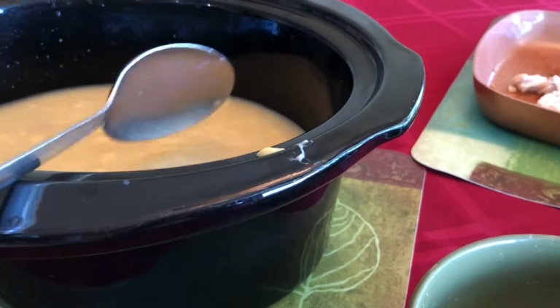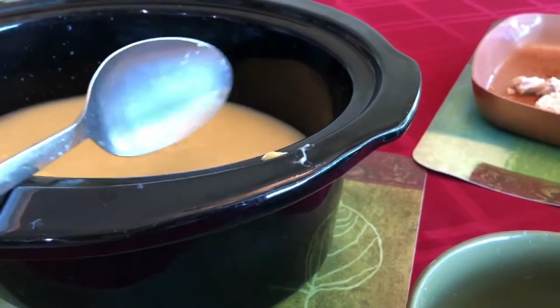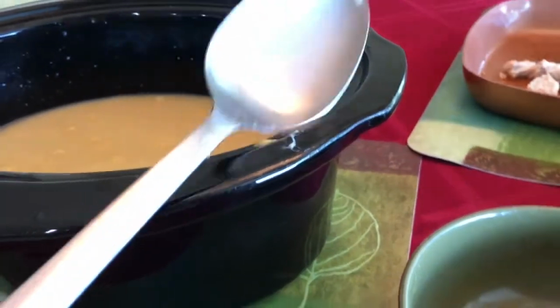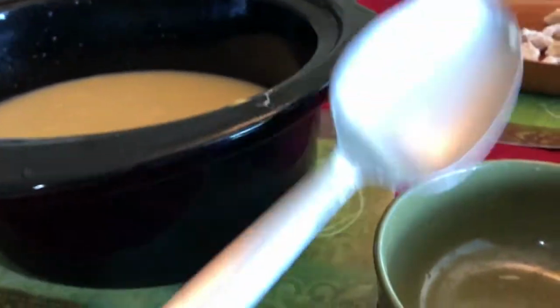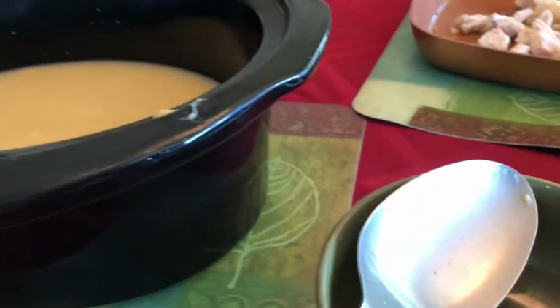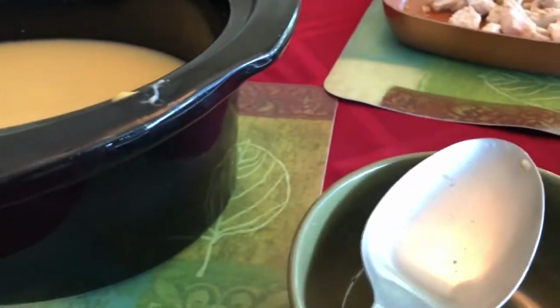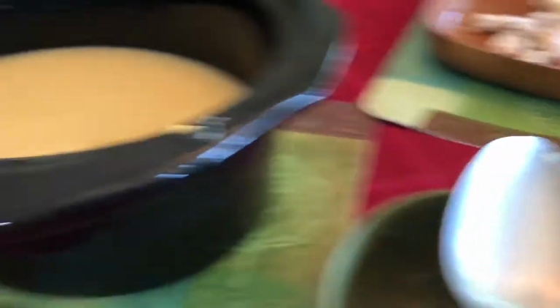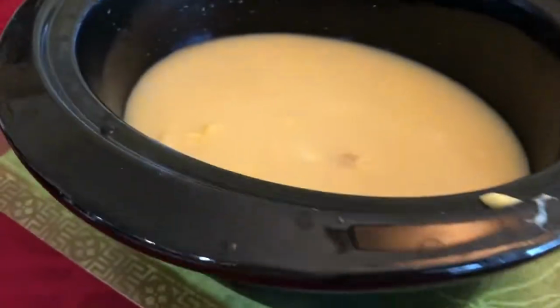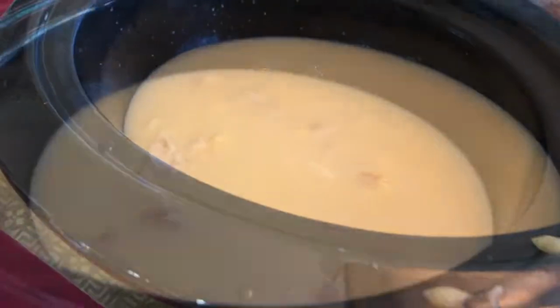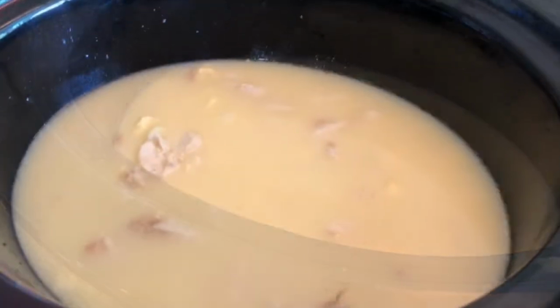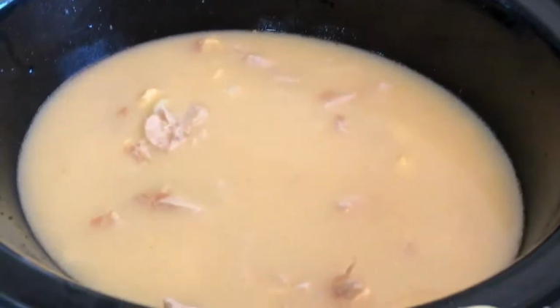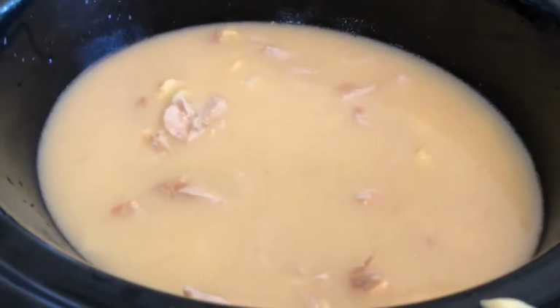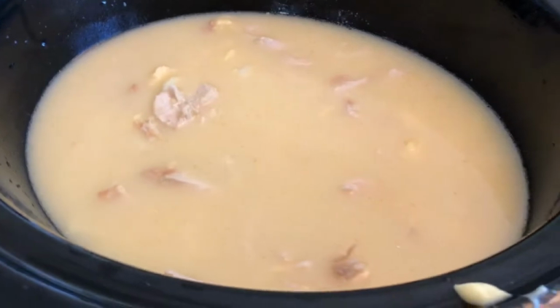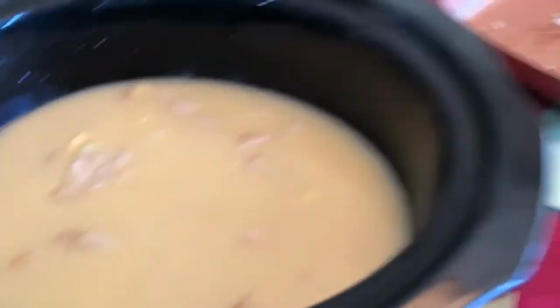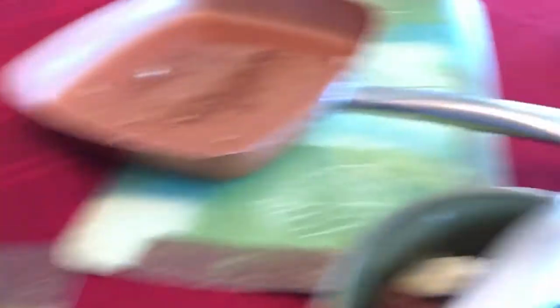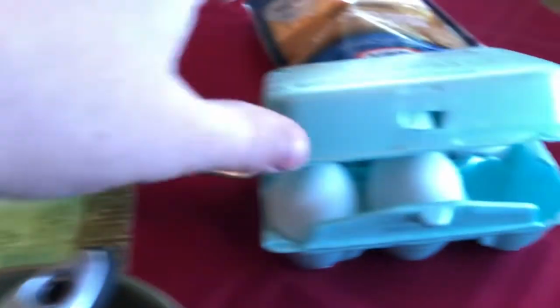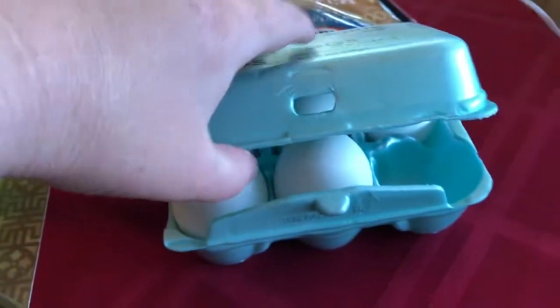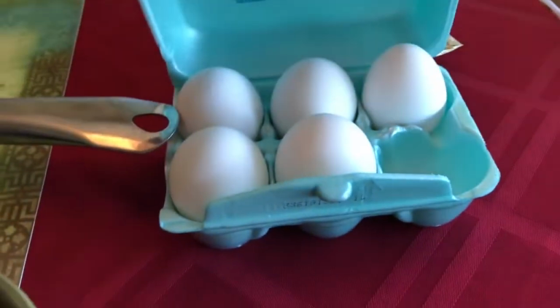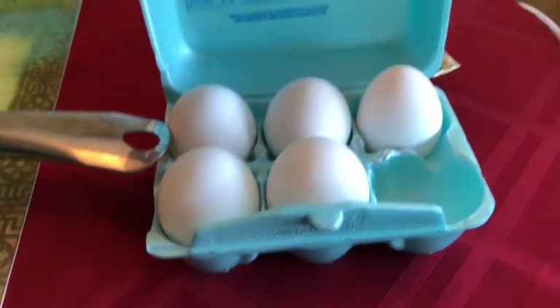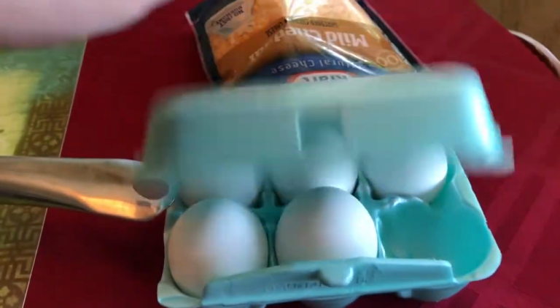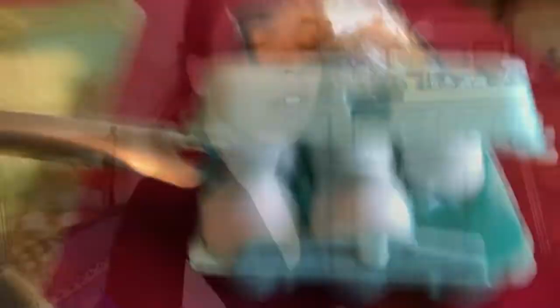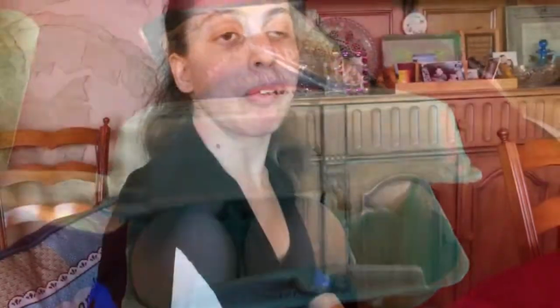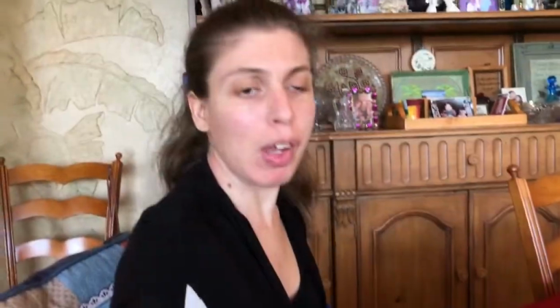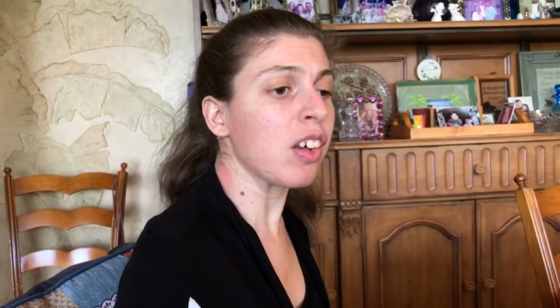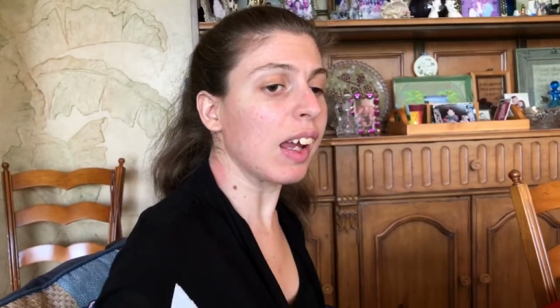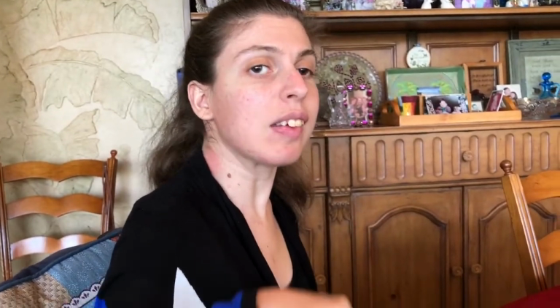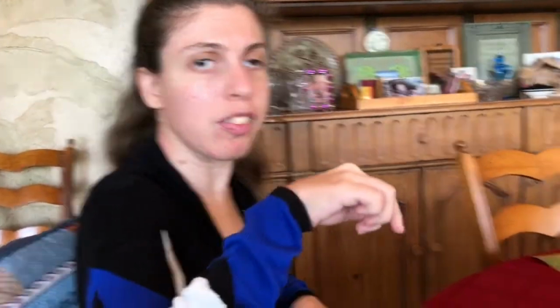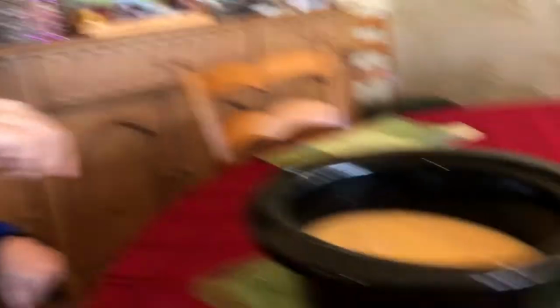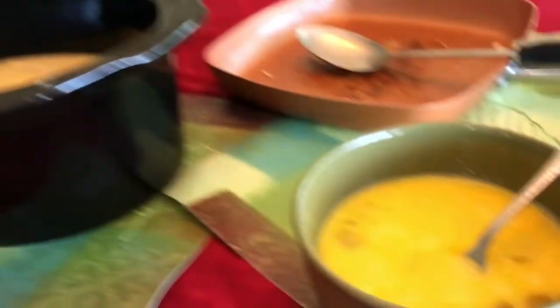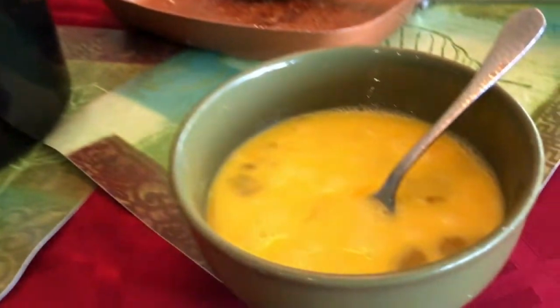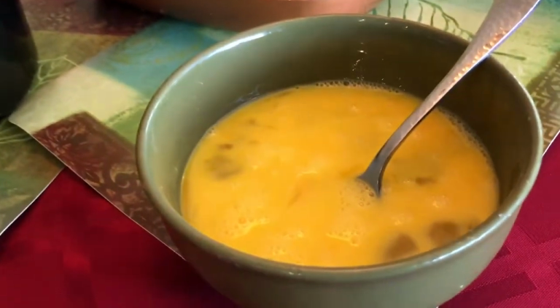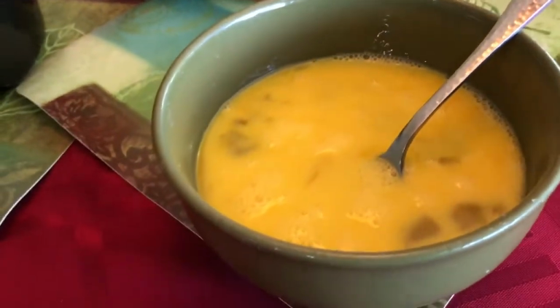Now the chicken goes in. We also have six eggs here that we're going to crack and whisk, and now we're going to pour them in.